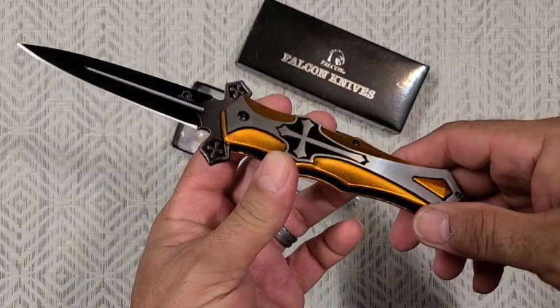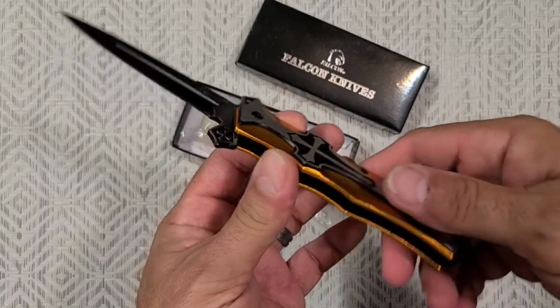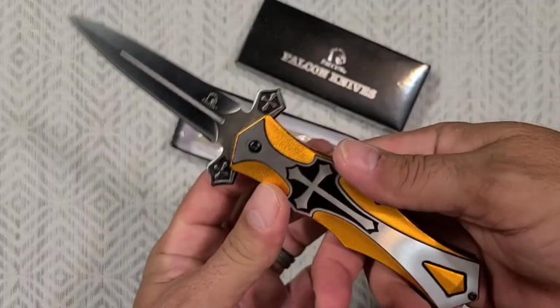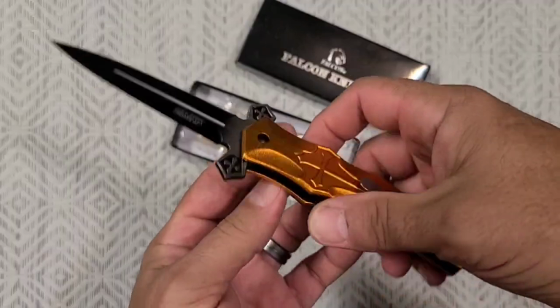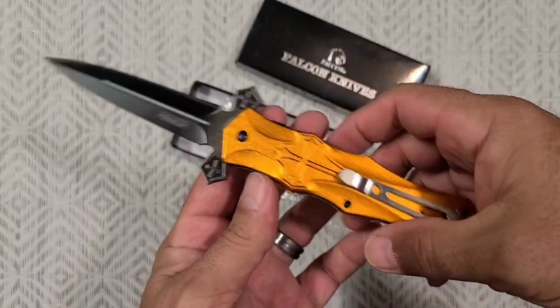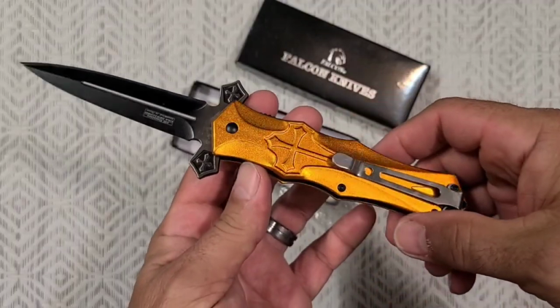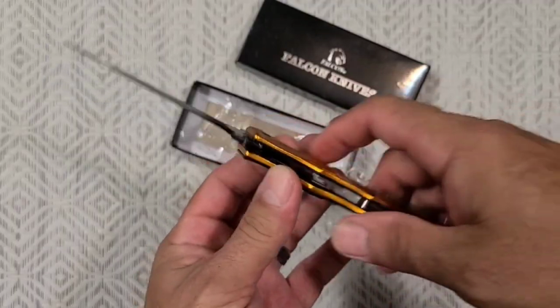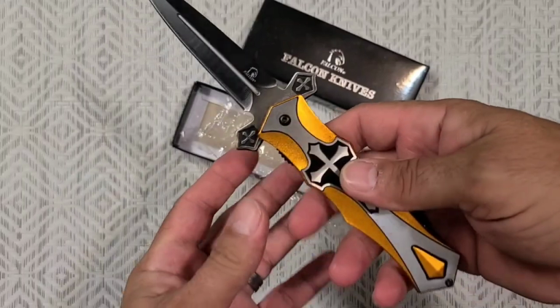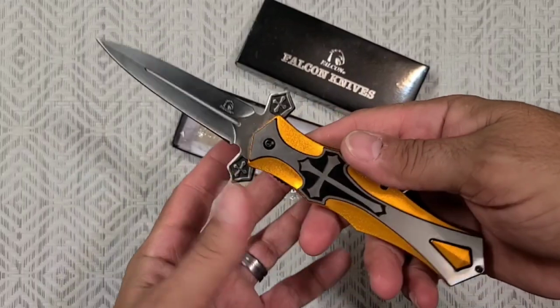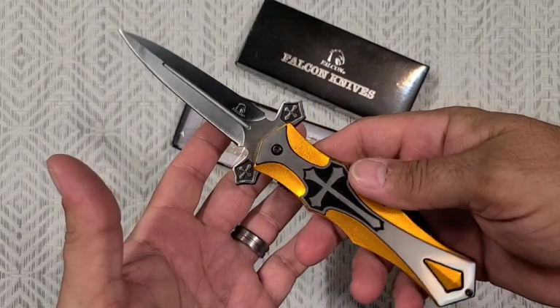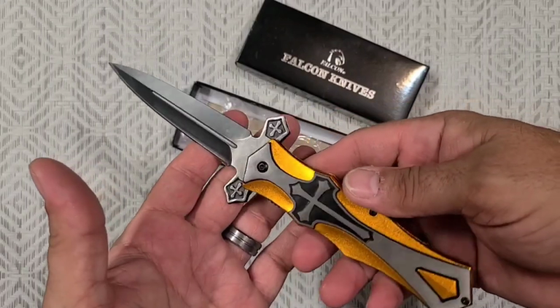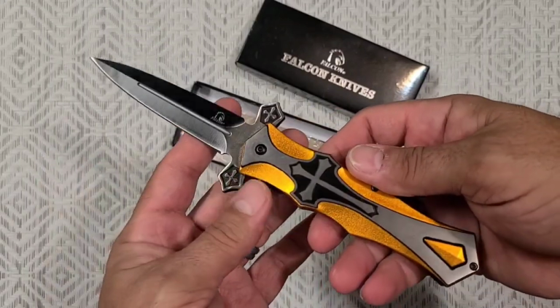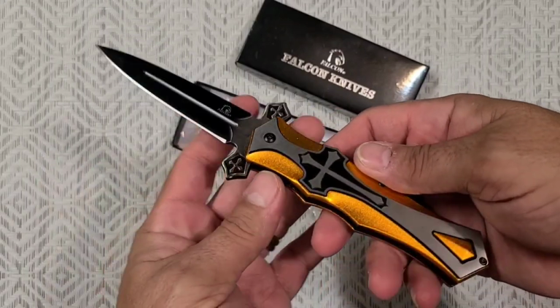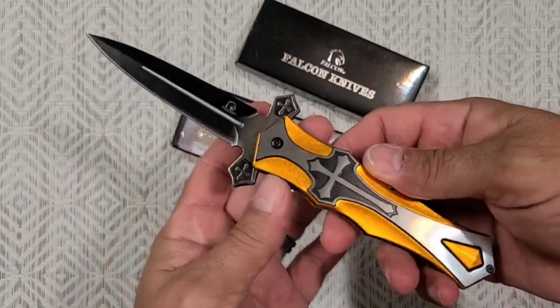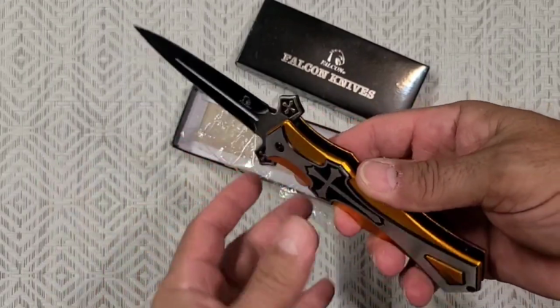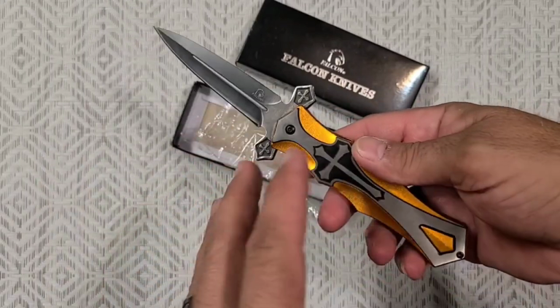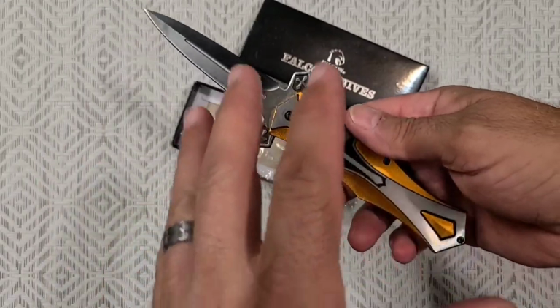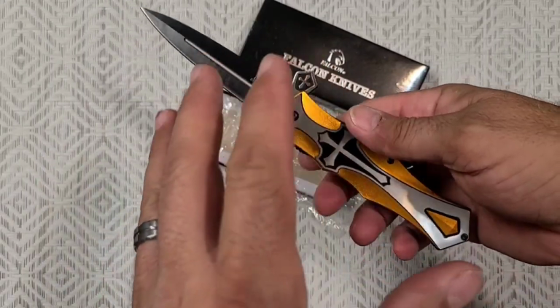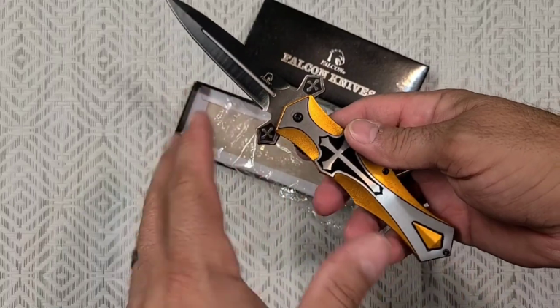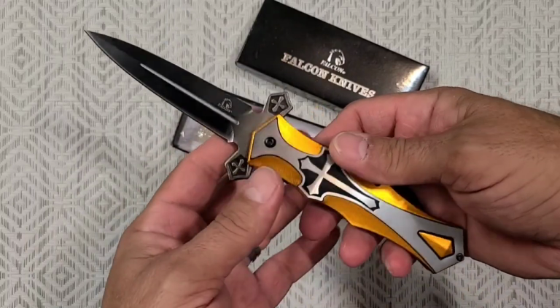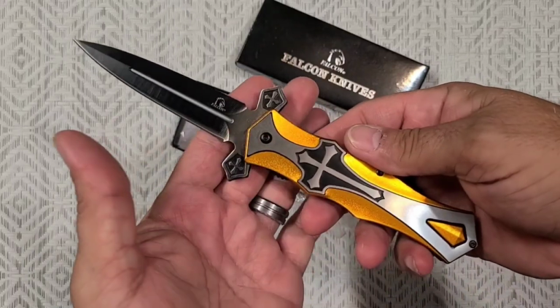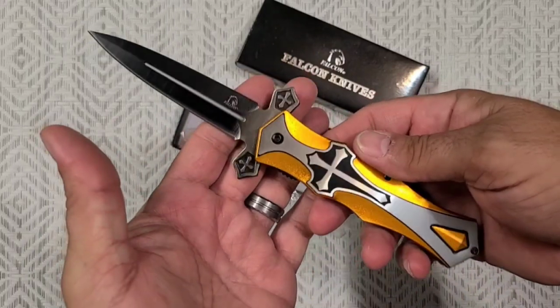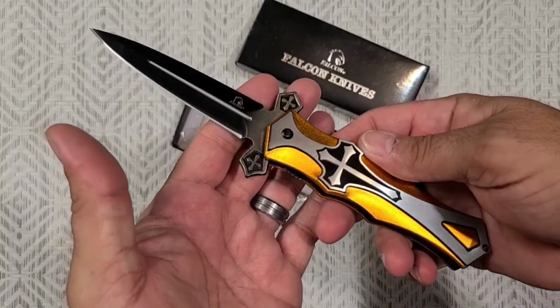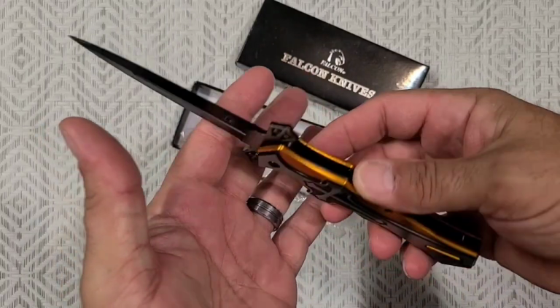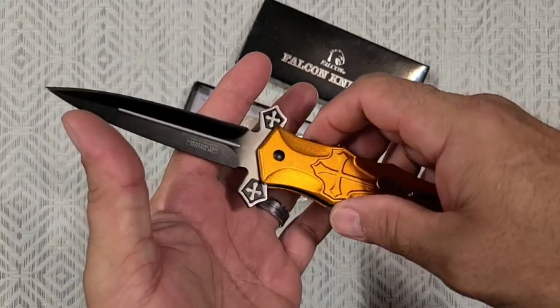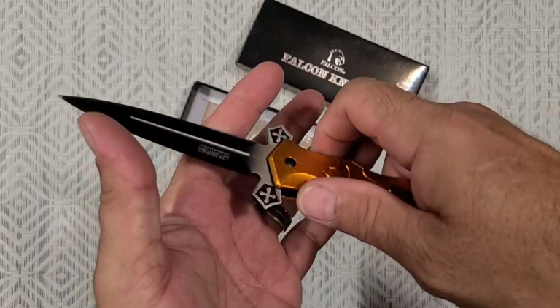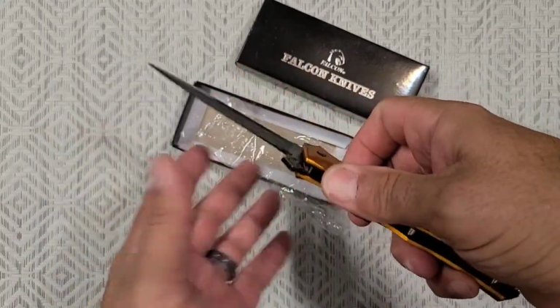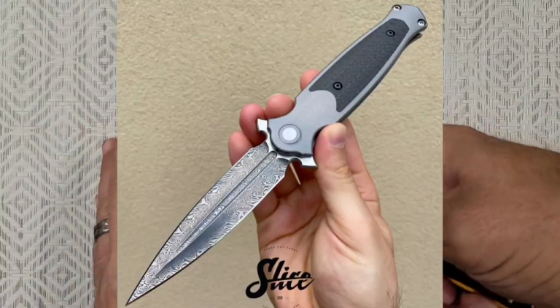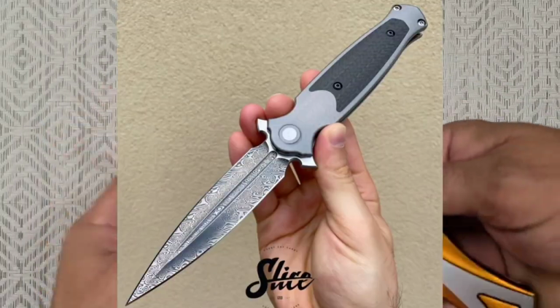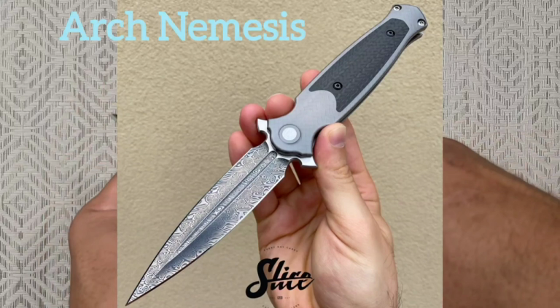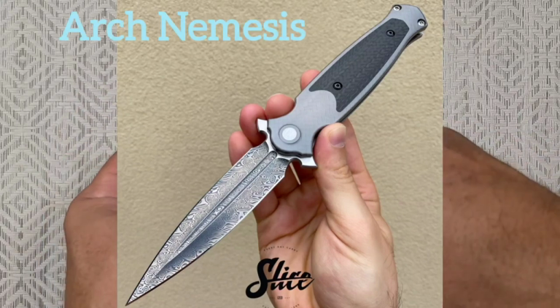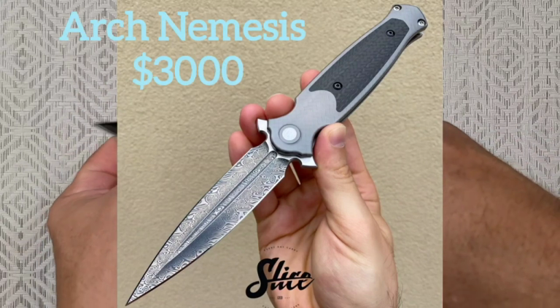I think we can all tell that this is a gas station knife. But there are probably some really fancy high-end knives that, to the average observer, might look very similar to this. Let's see, how do we do this?